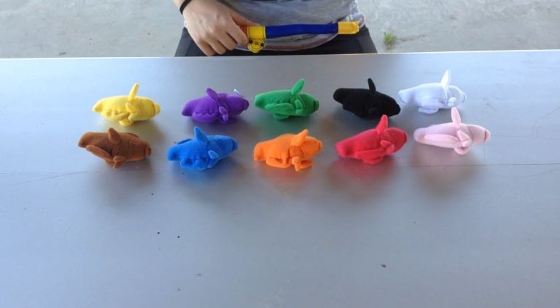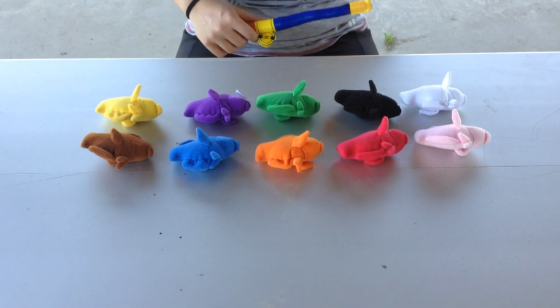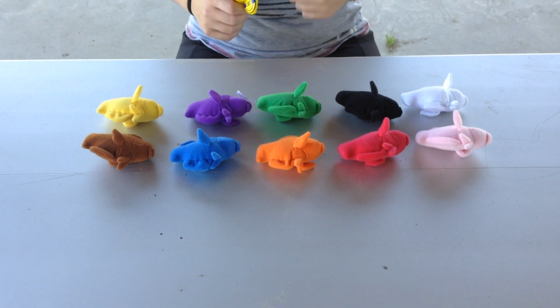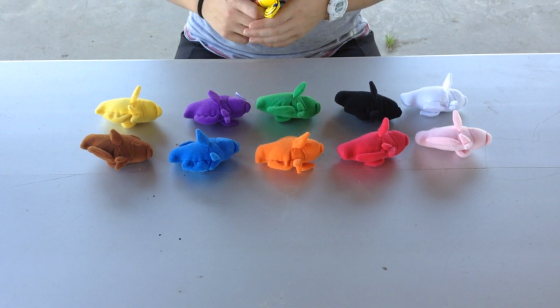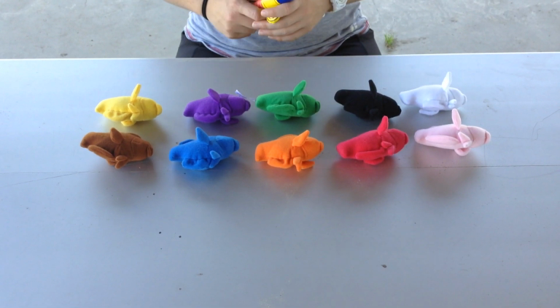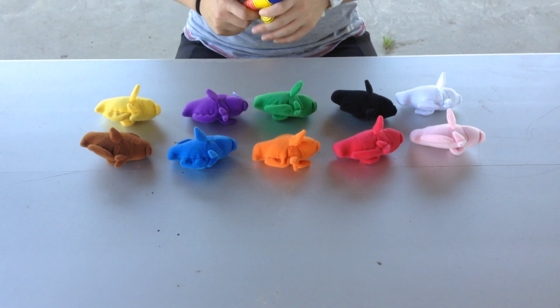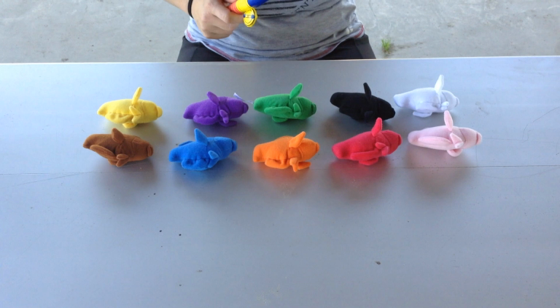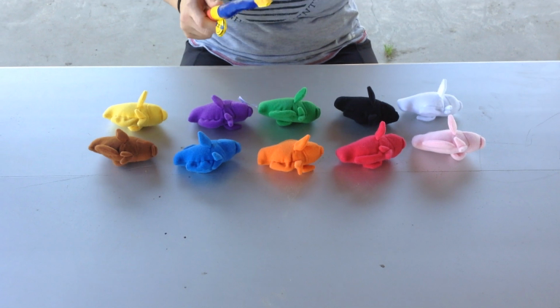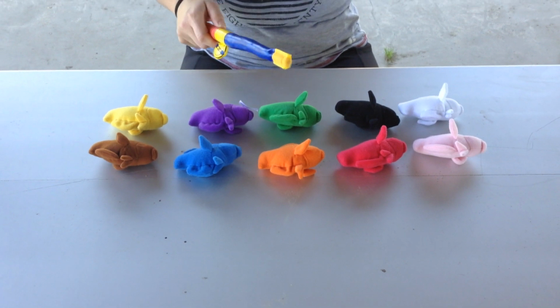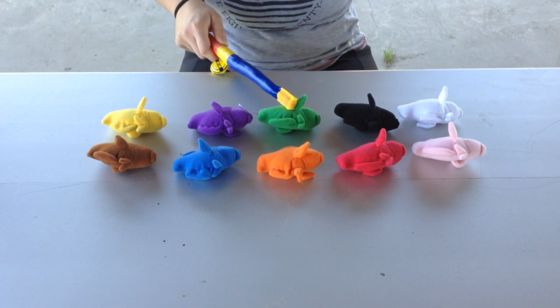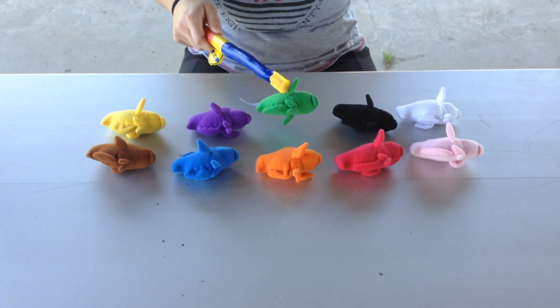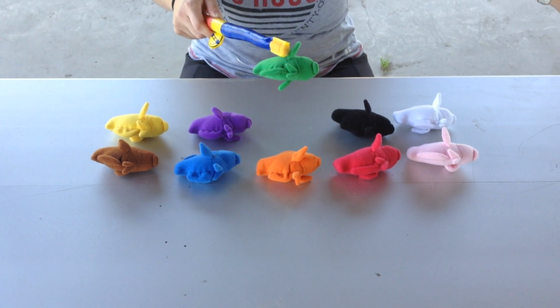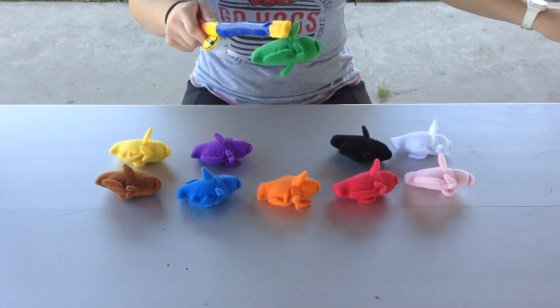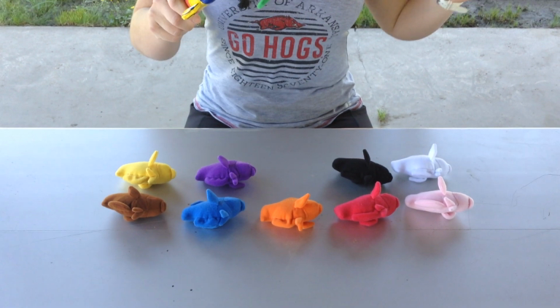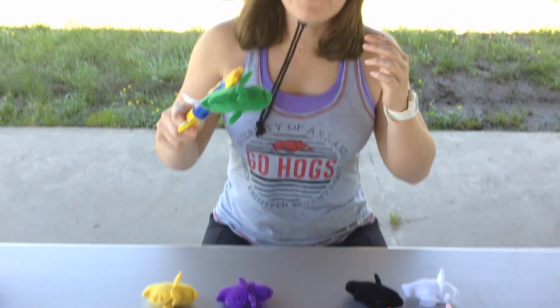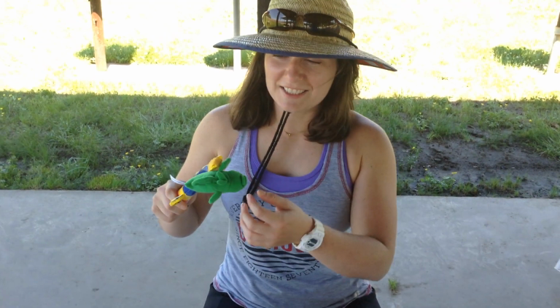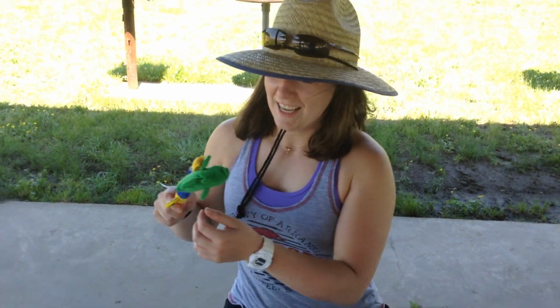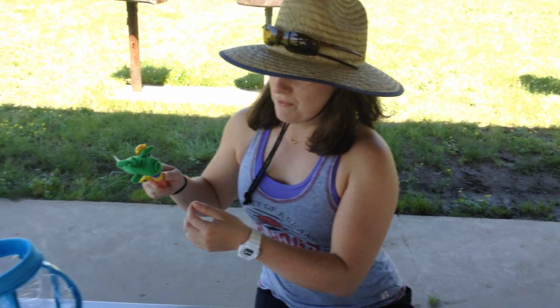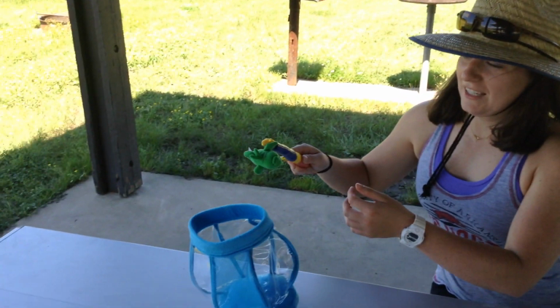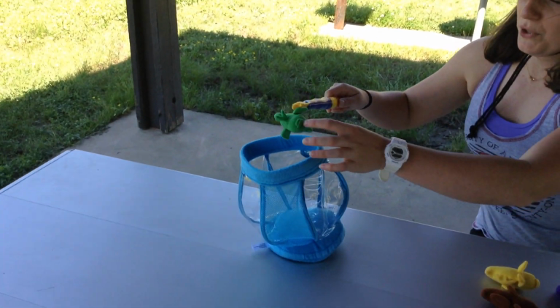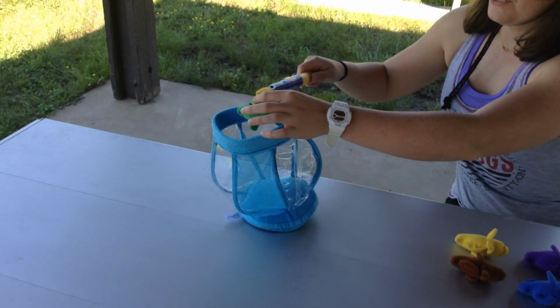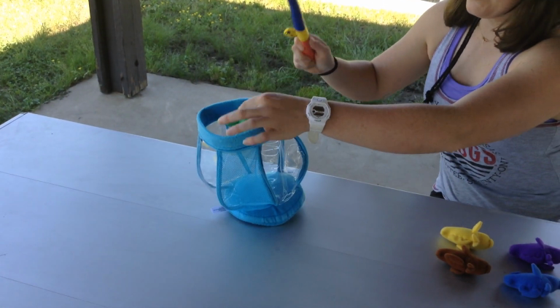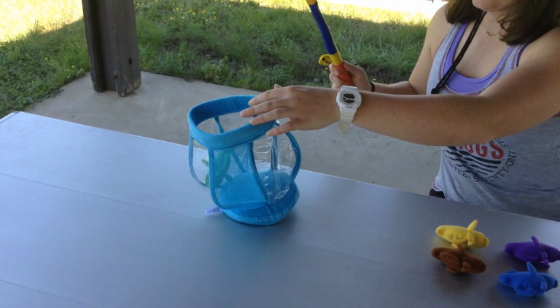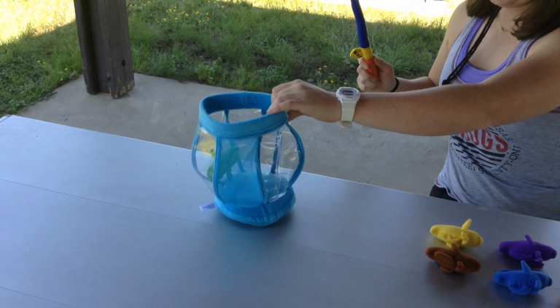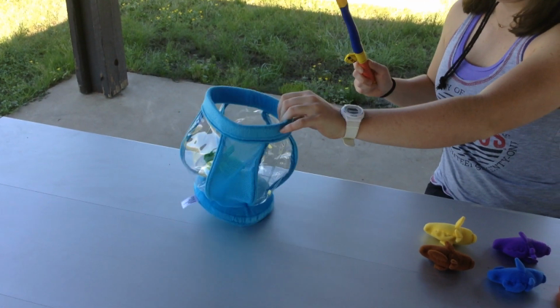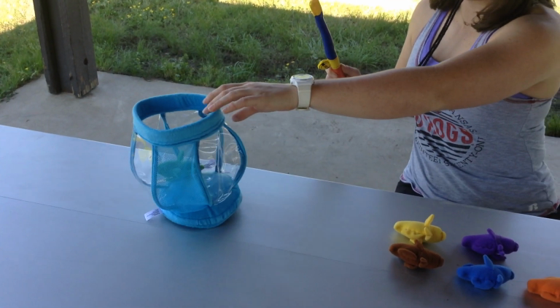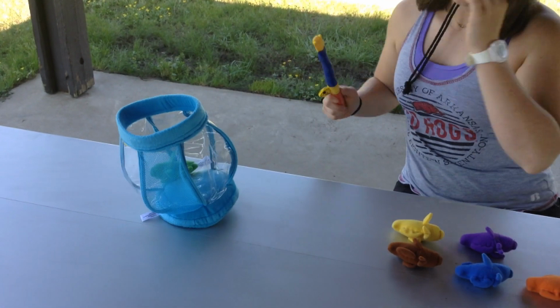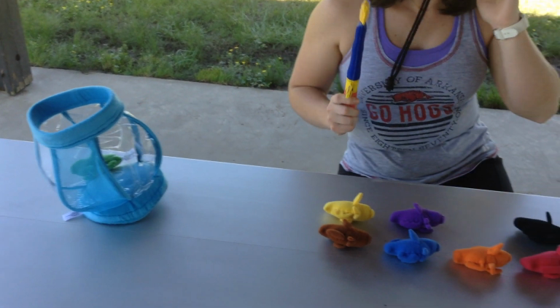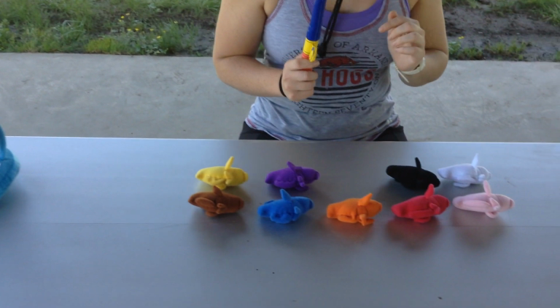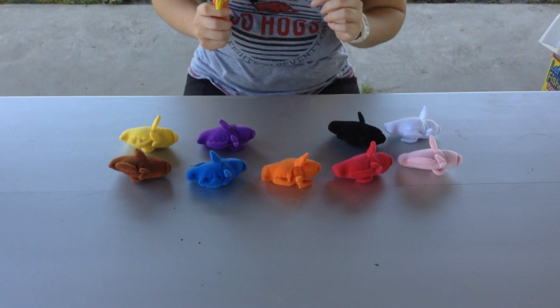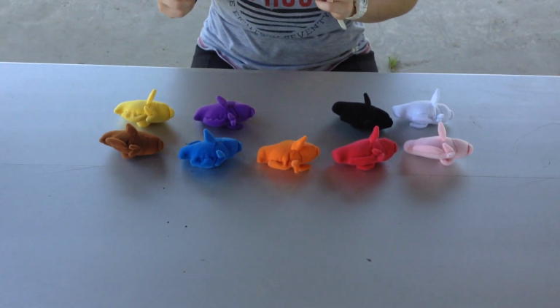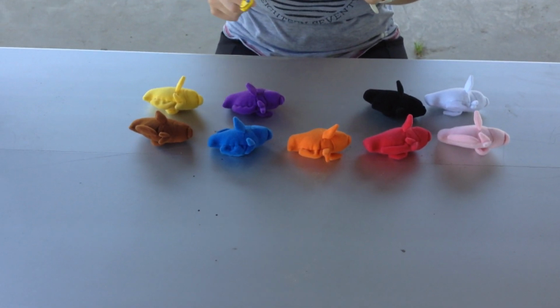Let's see which fish Miss Katie catches first. I caught a green fish! And Miss Katie is going to put it into her live well to keep him safe. Let's see what we can catch next.